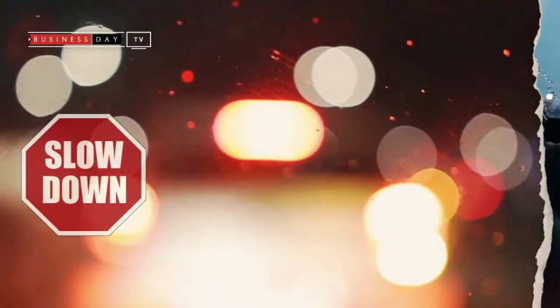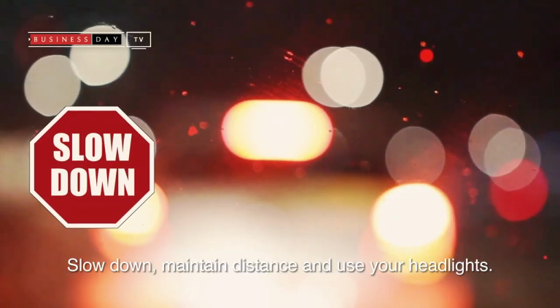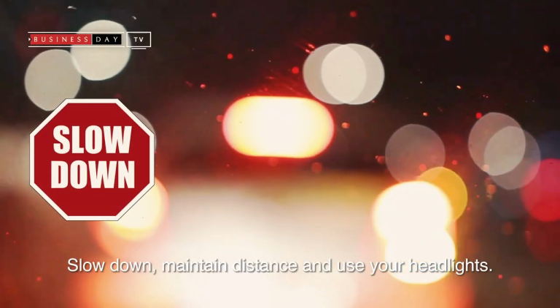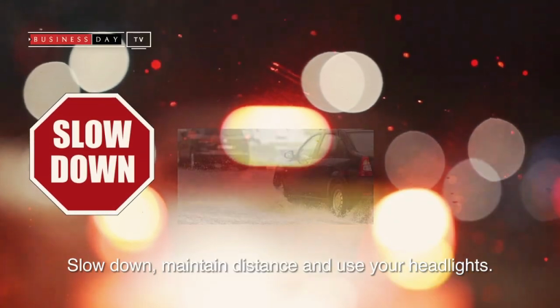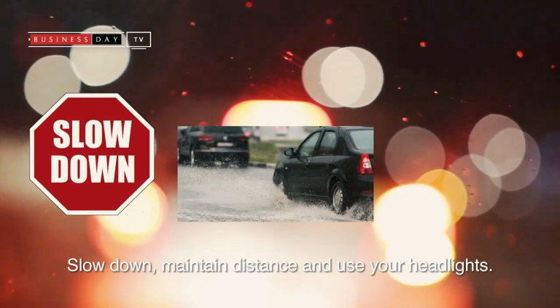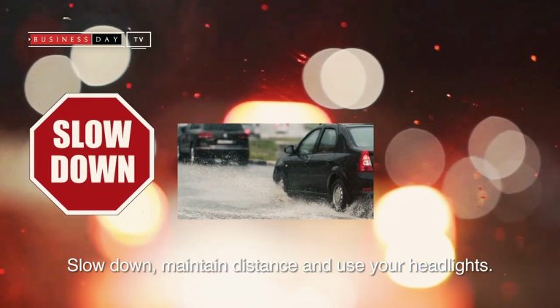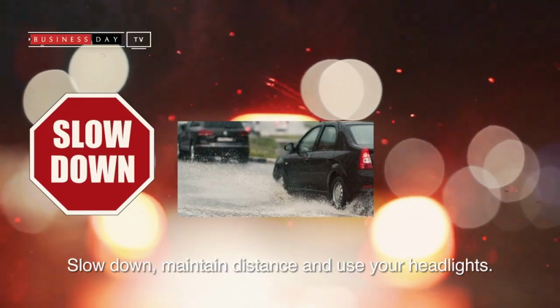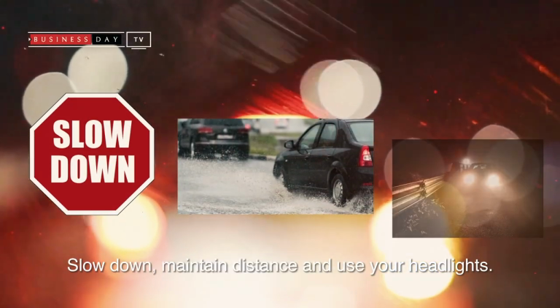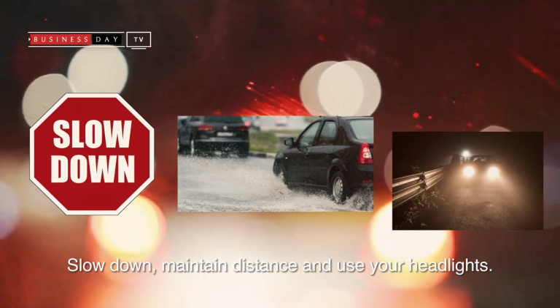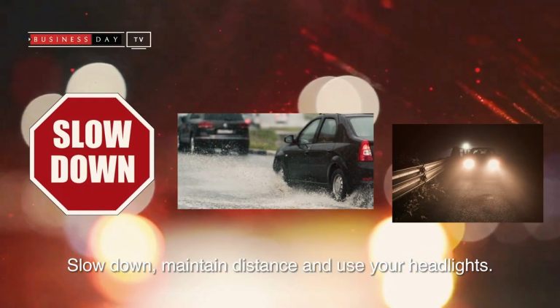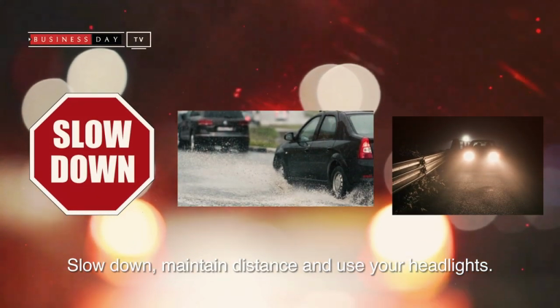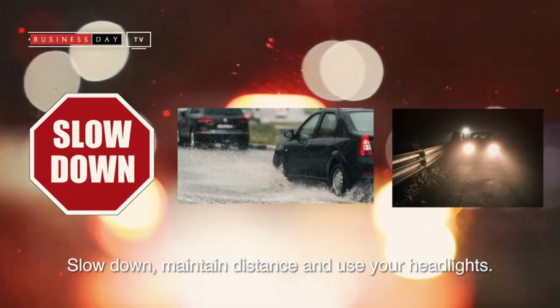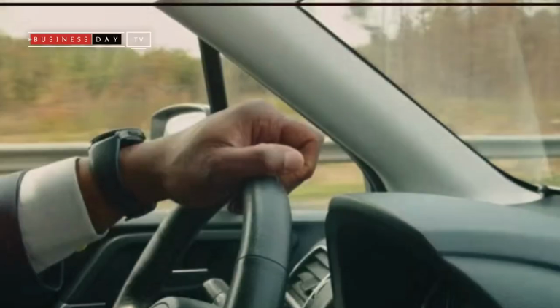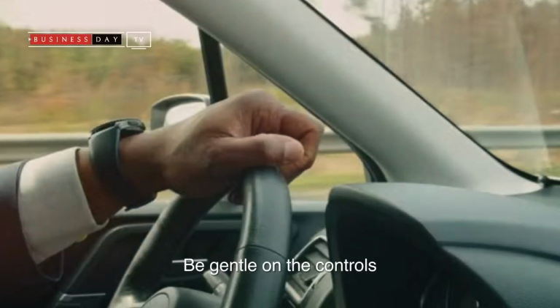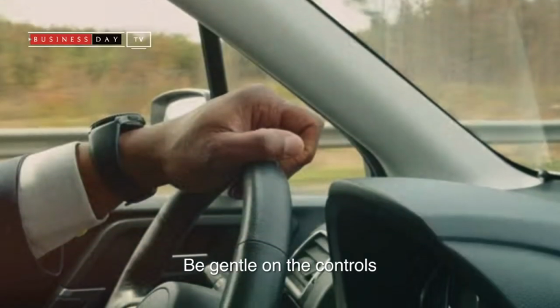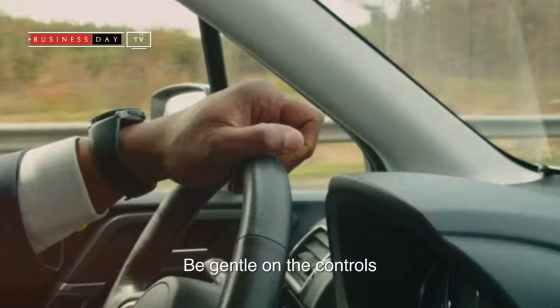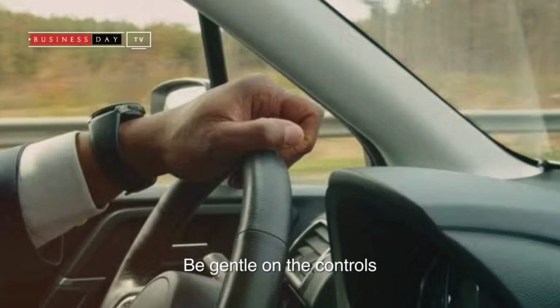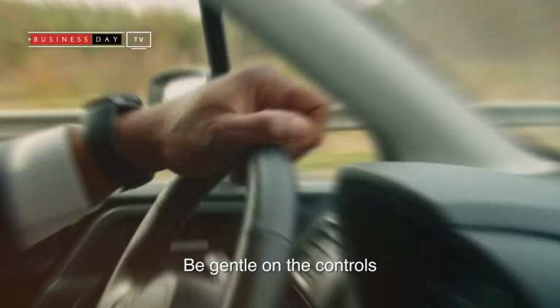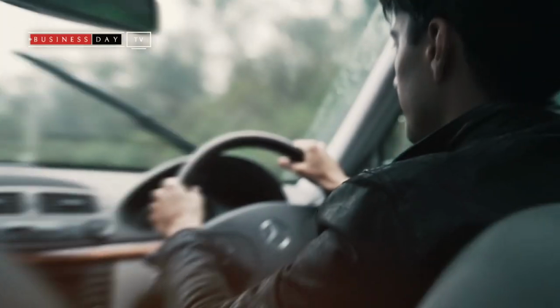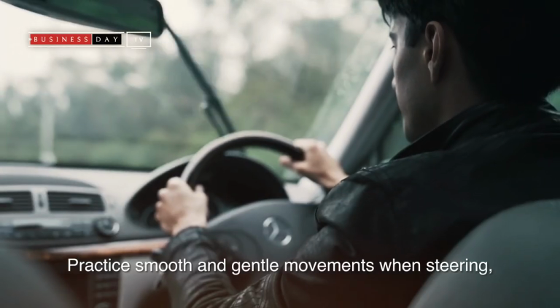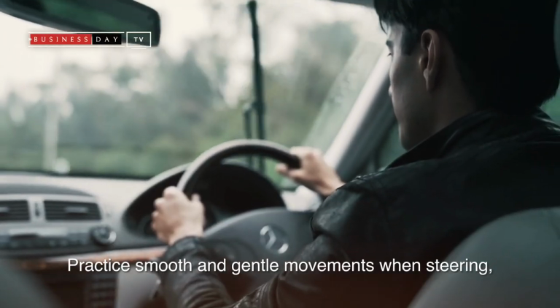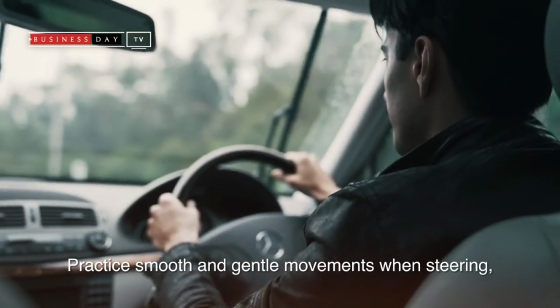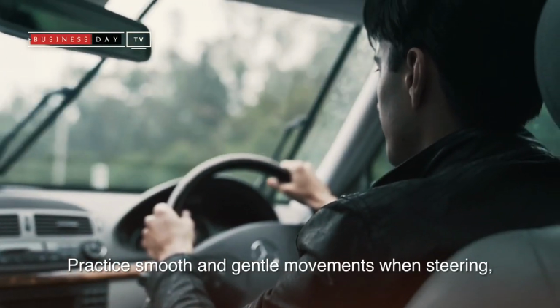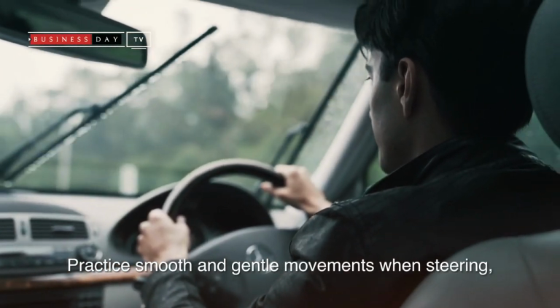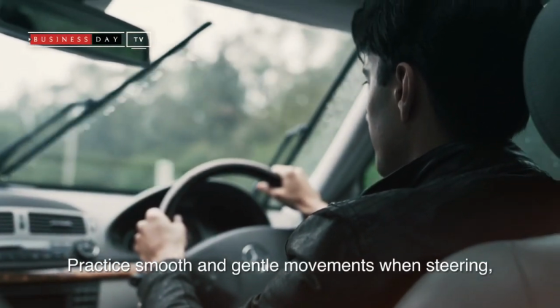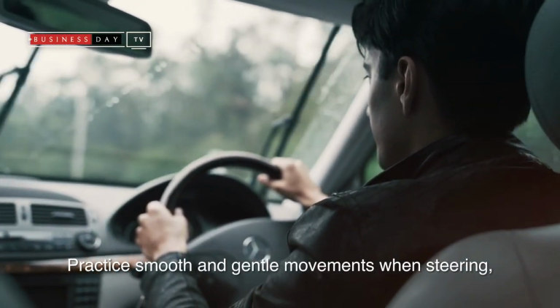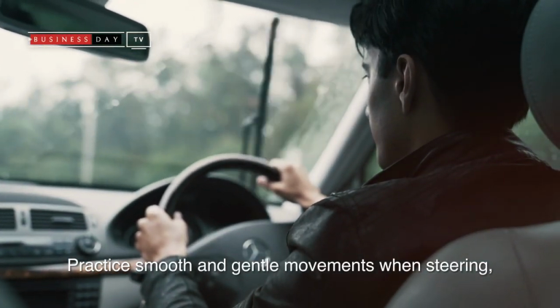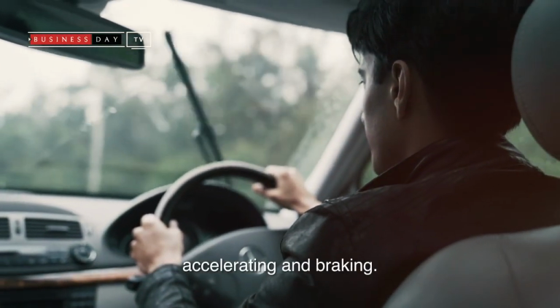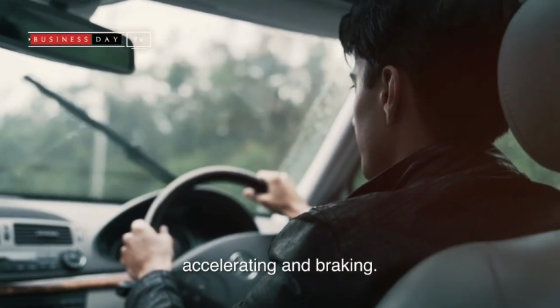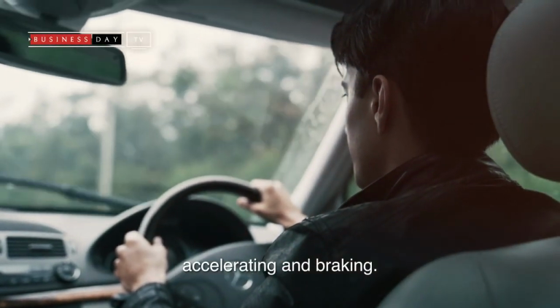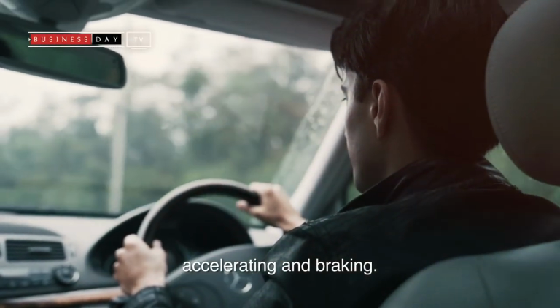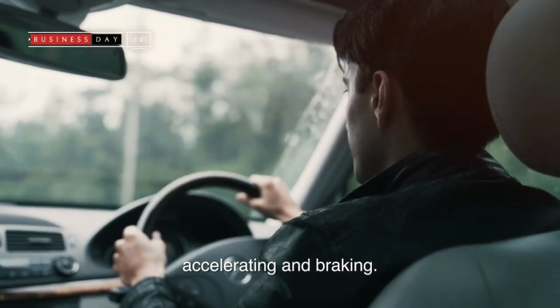Slow down, maintain distance, and use your headlights. Be gentle on the controls — practice smooth and gentle movements when steering, accelerating, and braking.